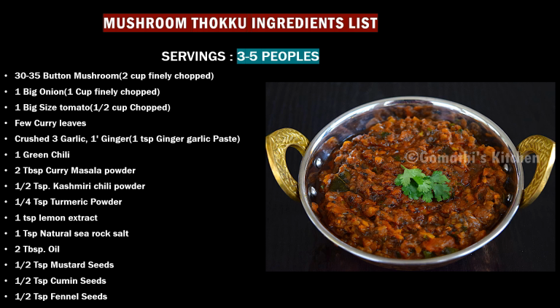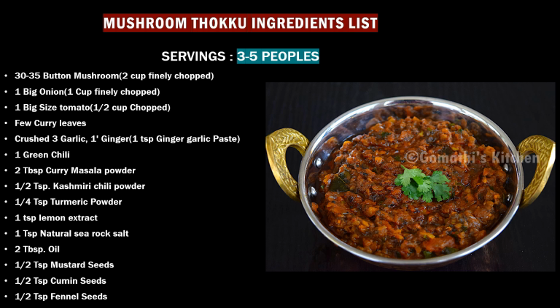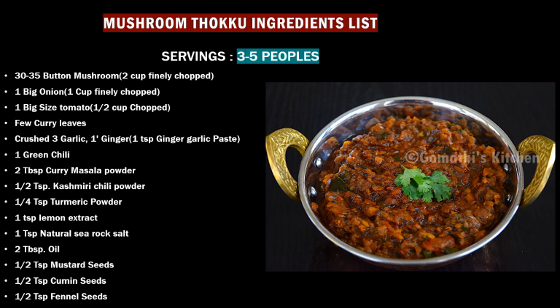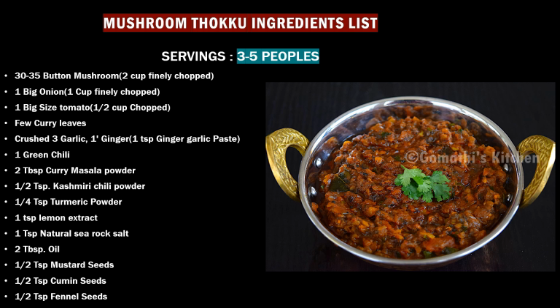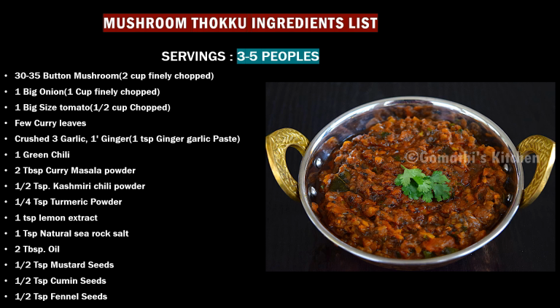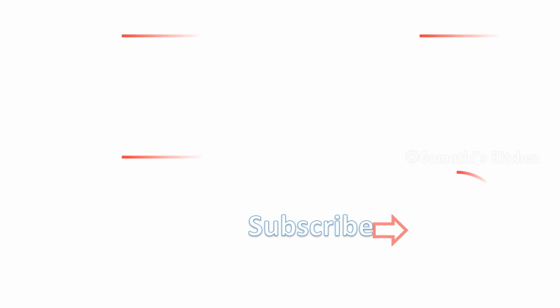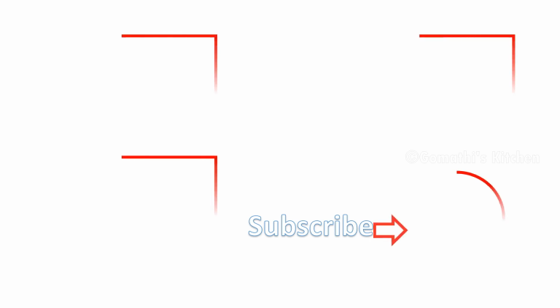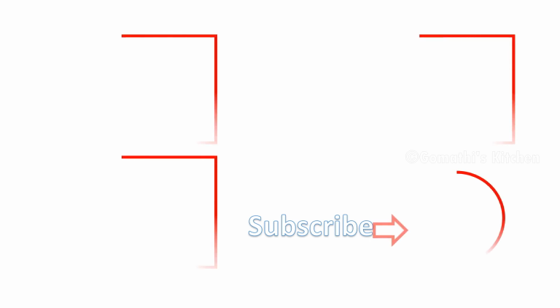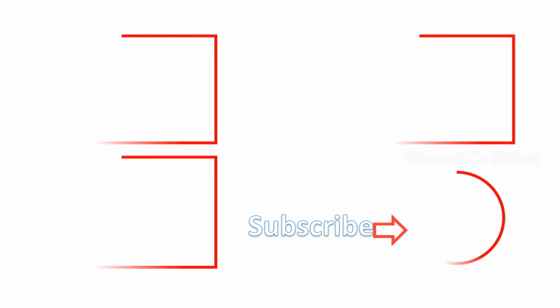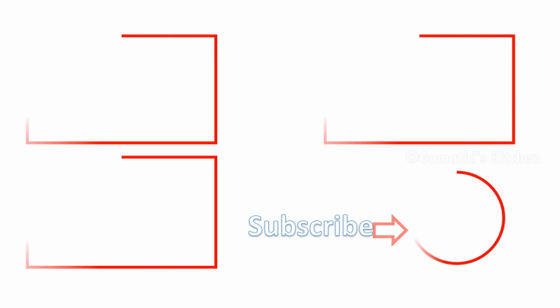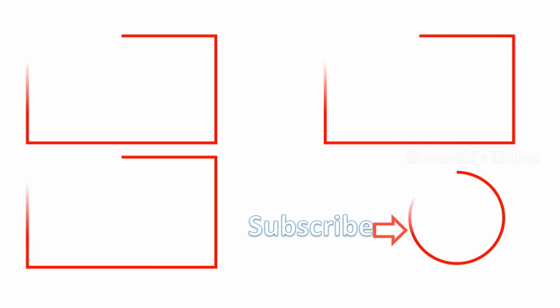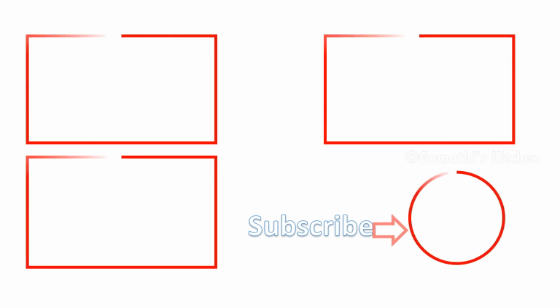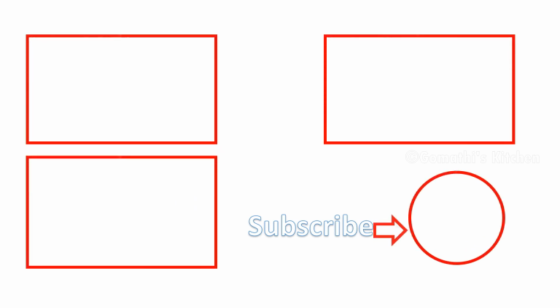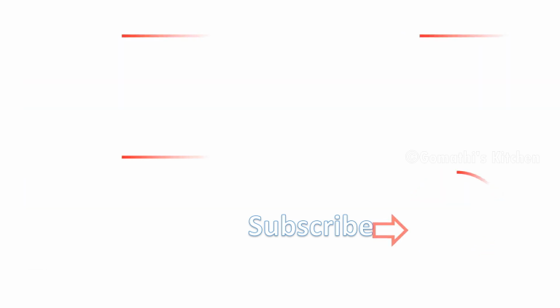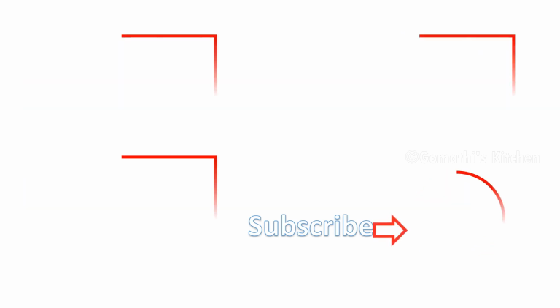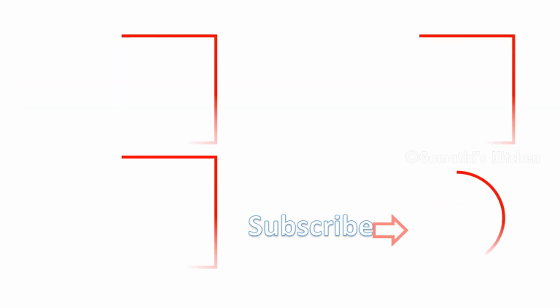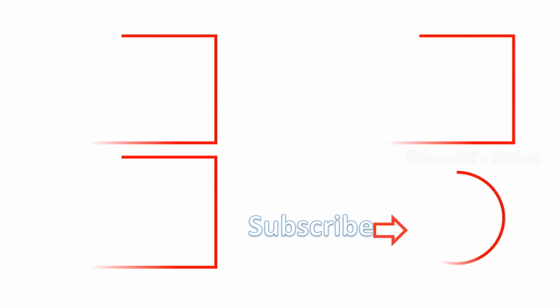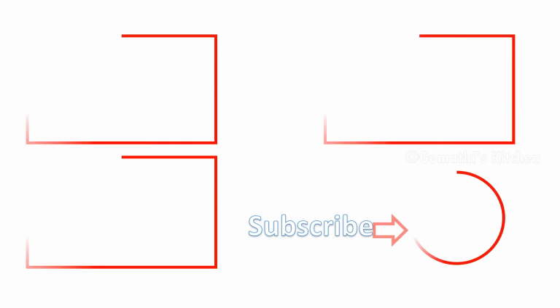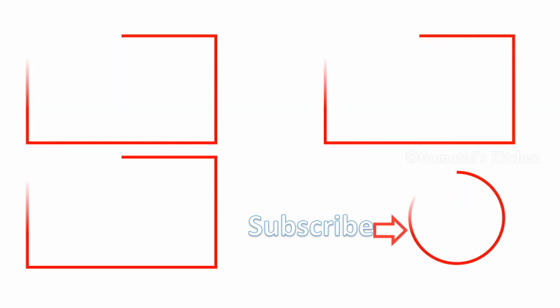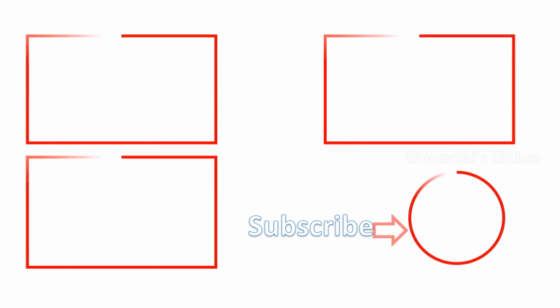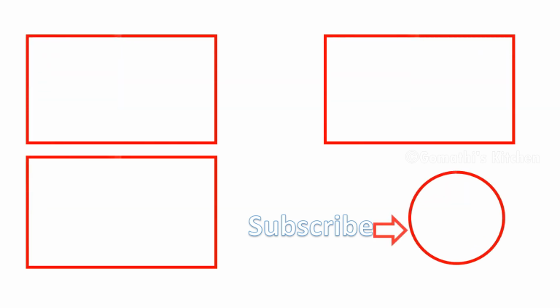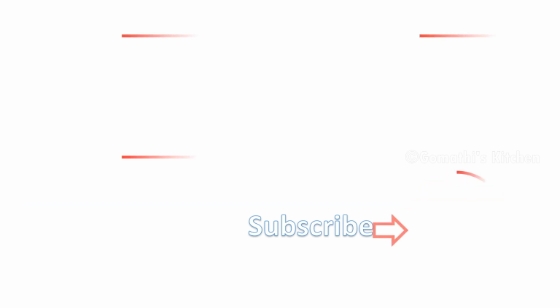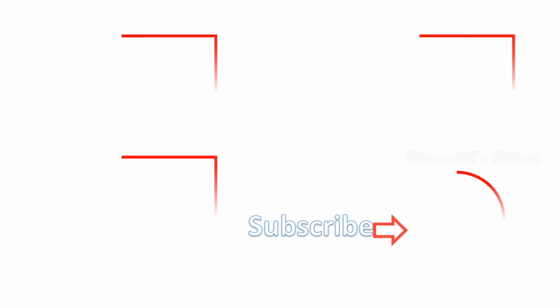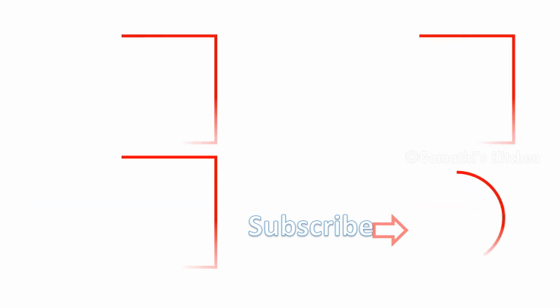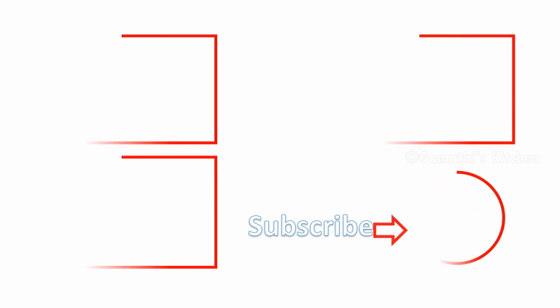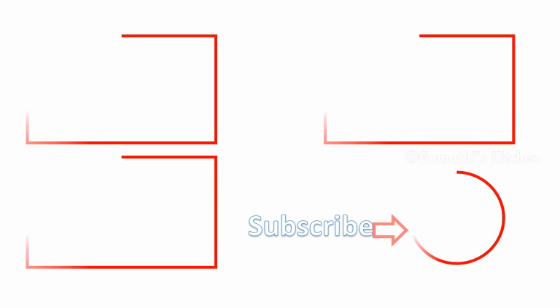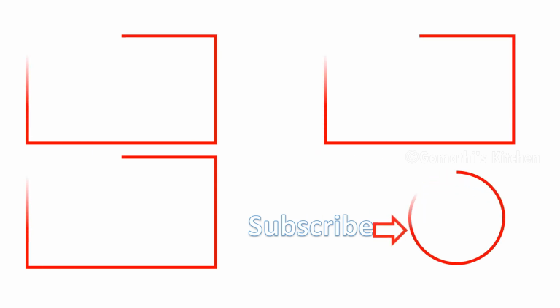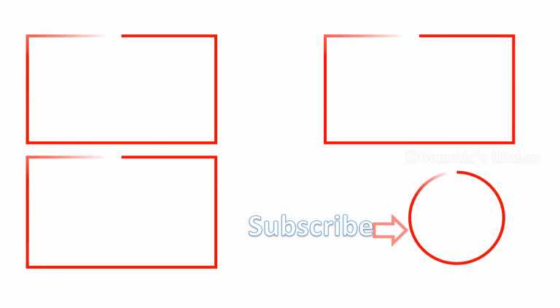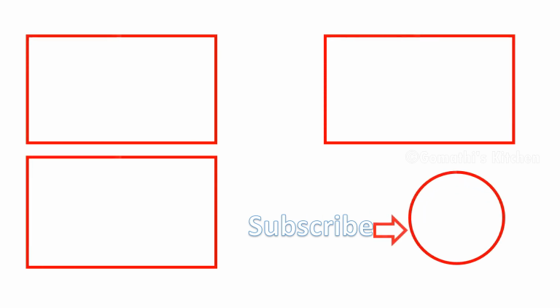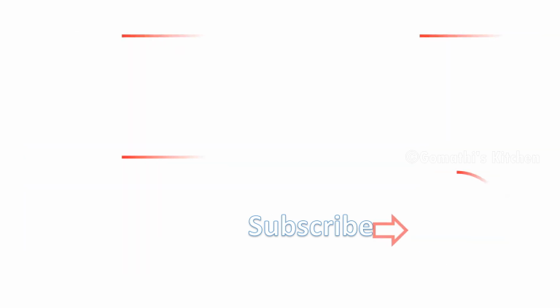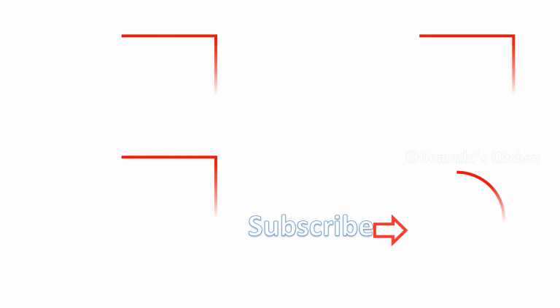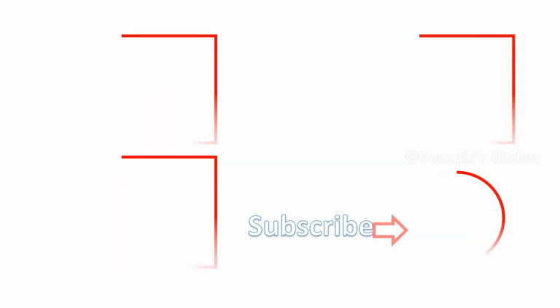If you like this video, please like and subscribe to our channel. Thank you for watching.